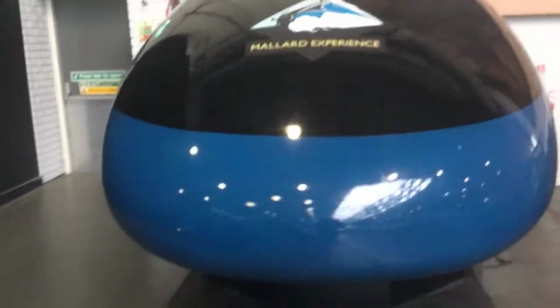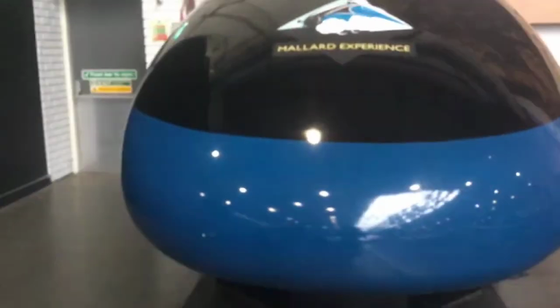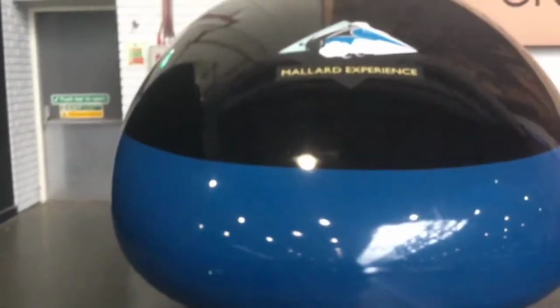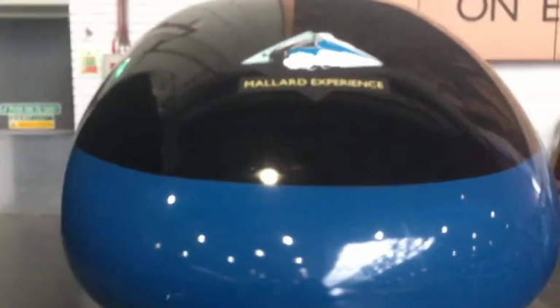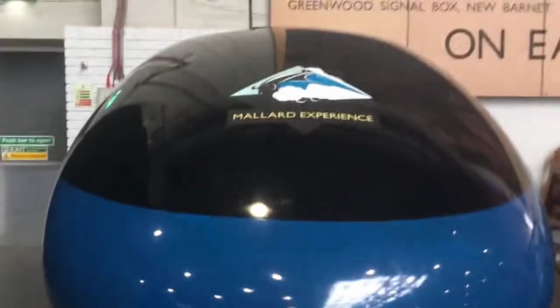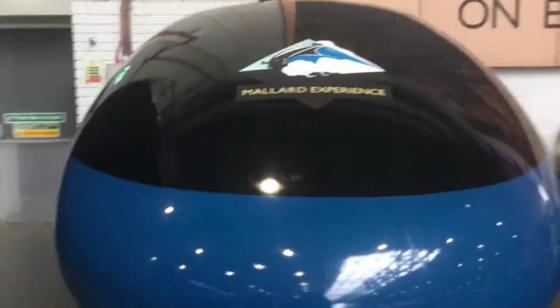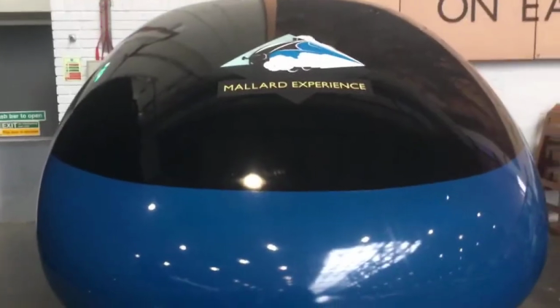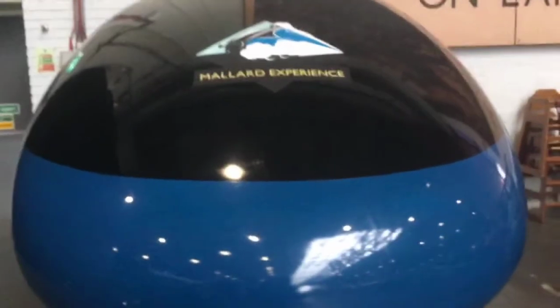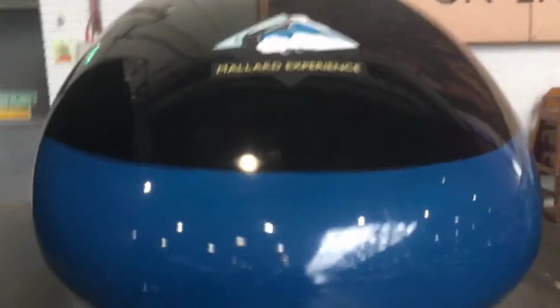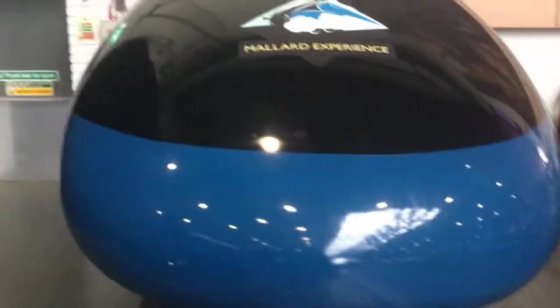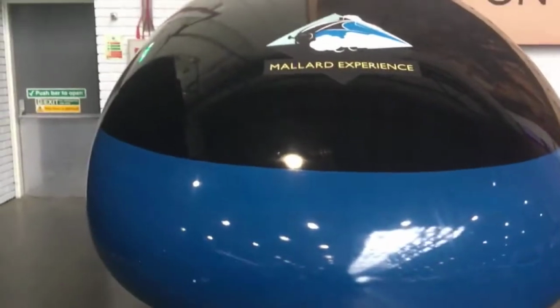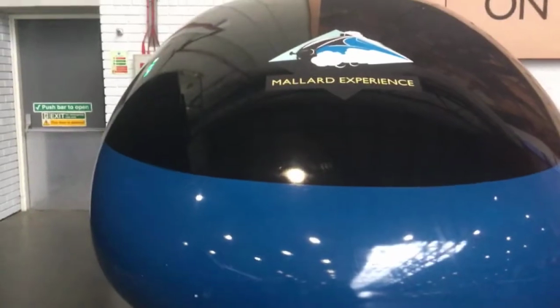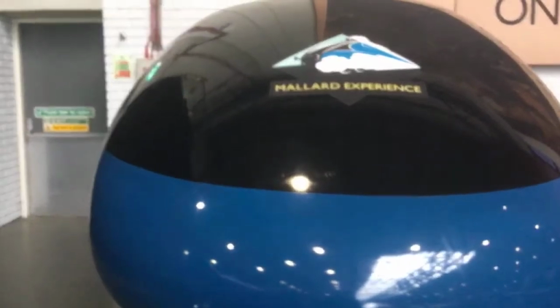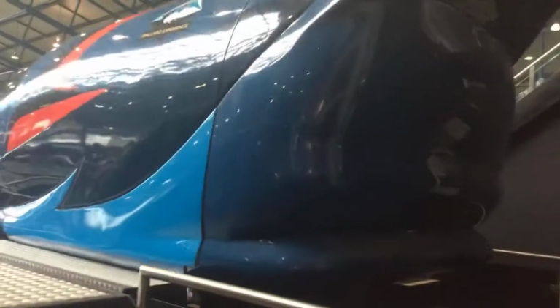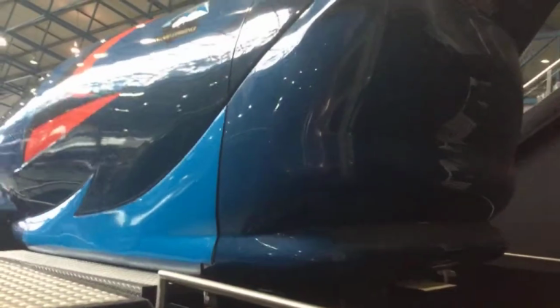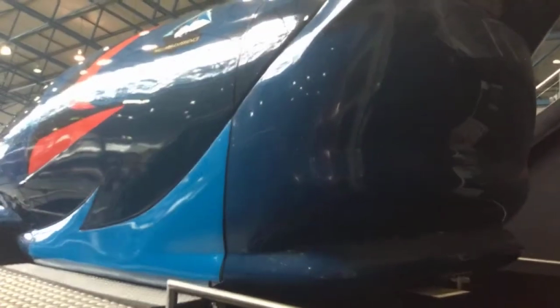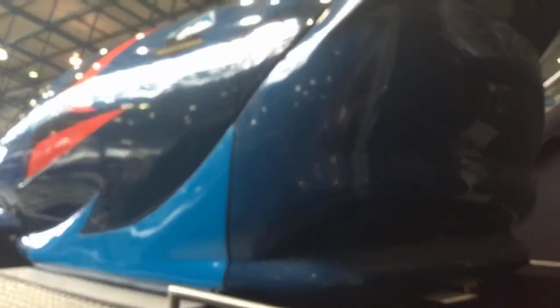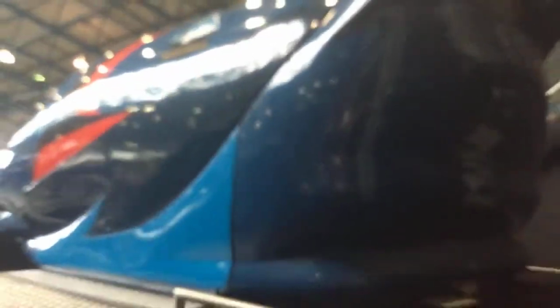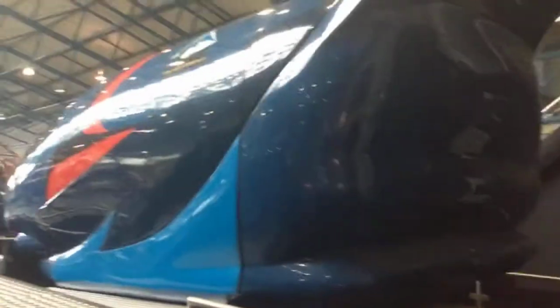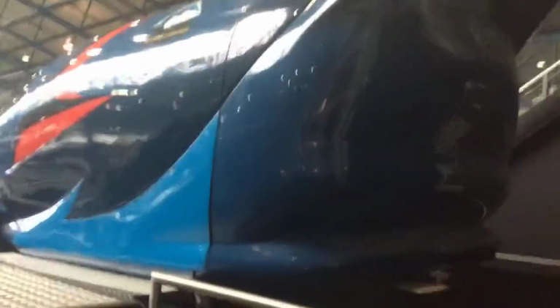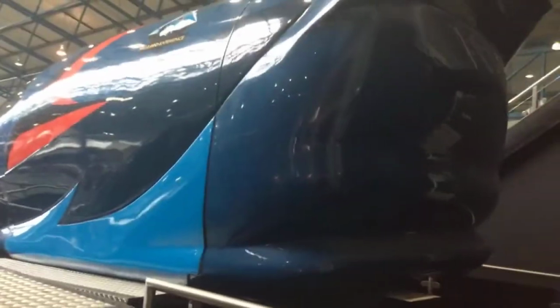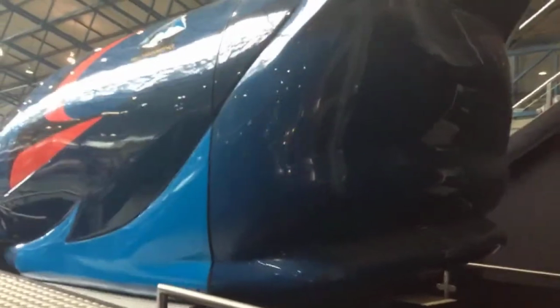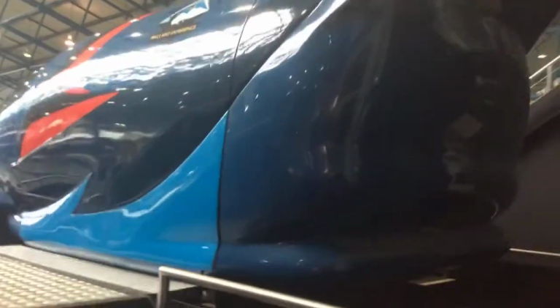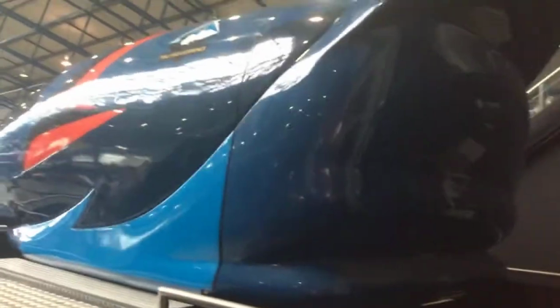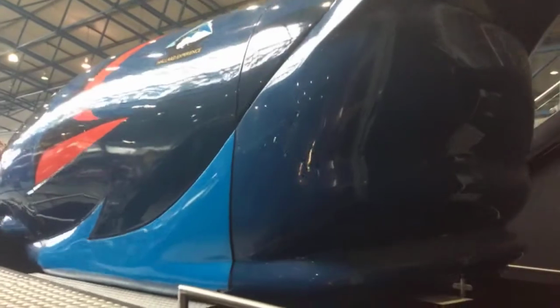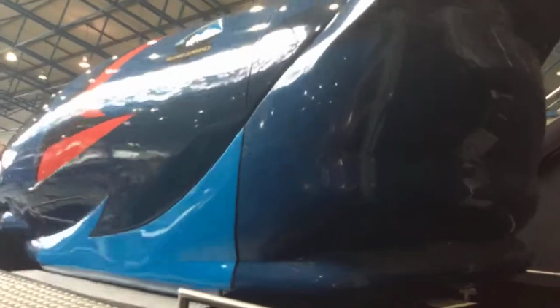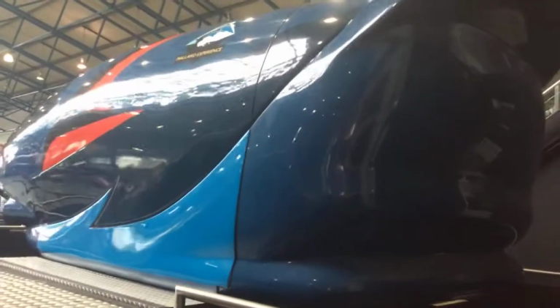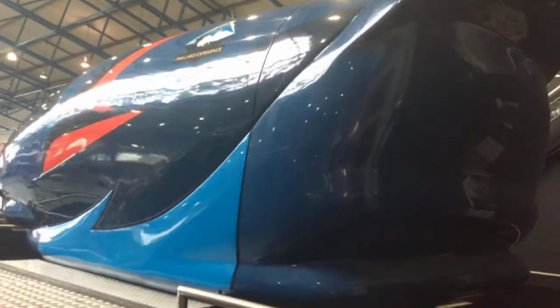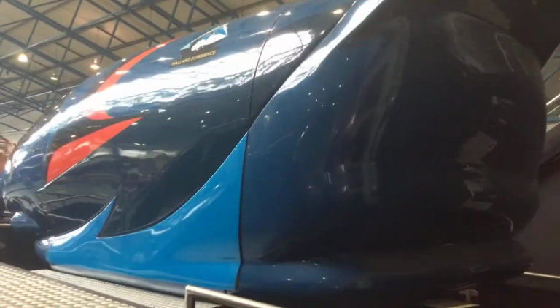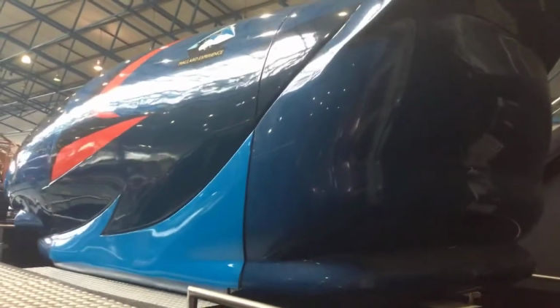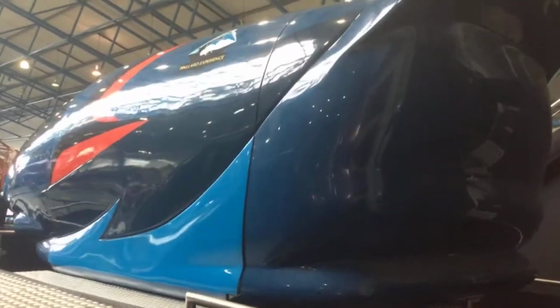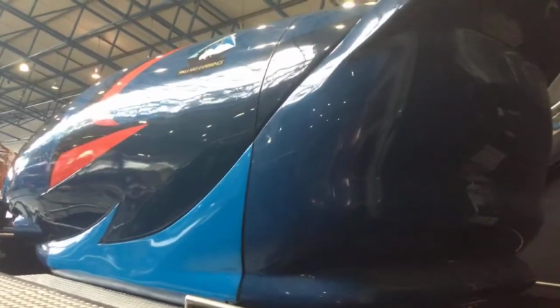This is the Mallard experience, which means you can do a simulation — you can drive the train as a simulator. This one is going wobbly wobbly wobbly, which means it's moving.